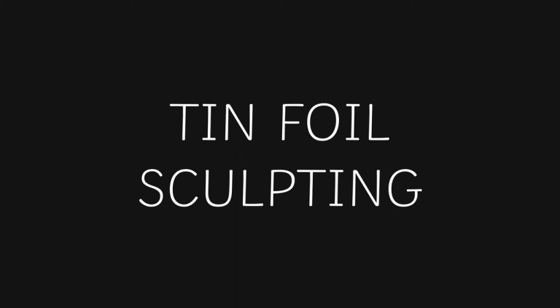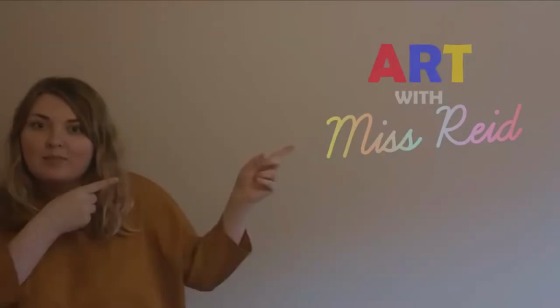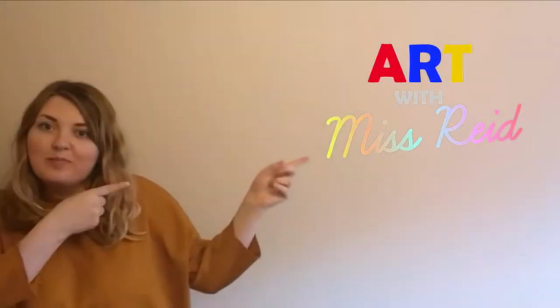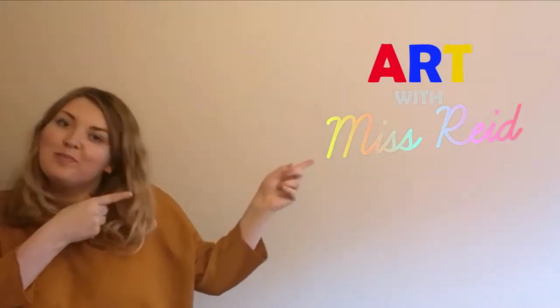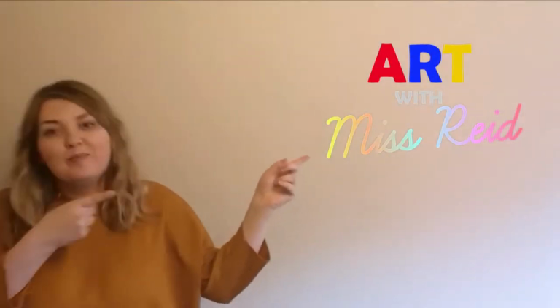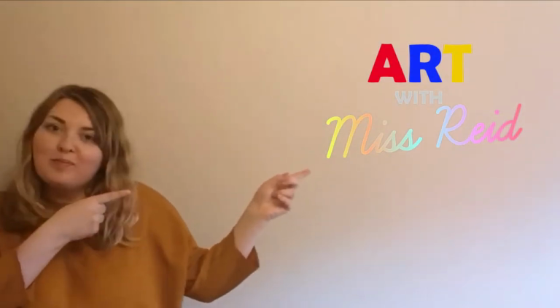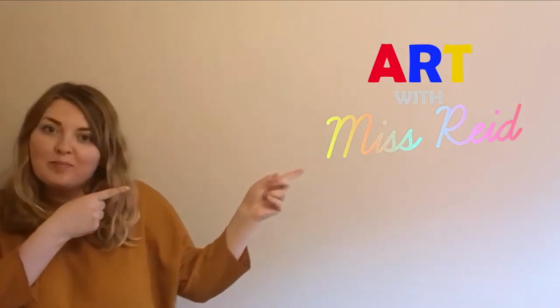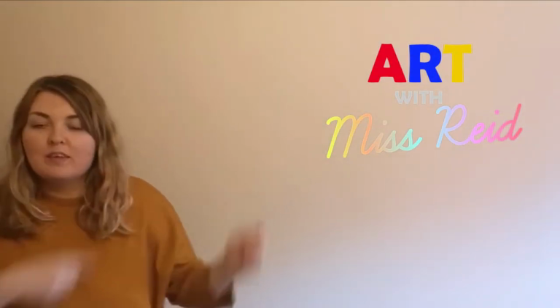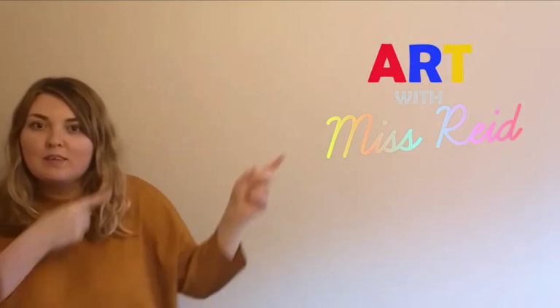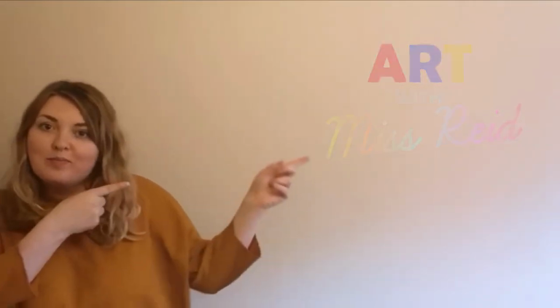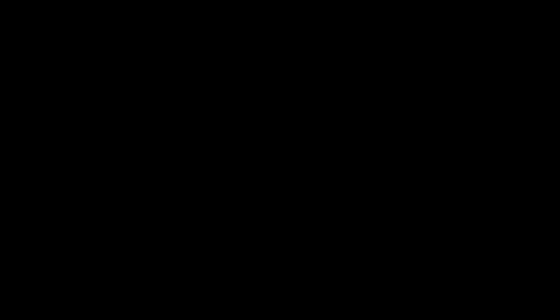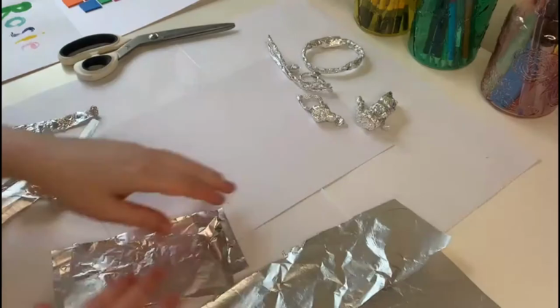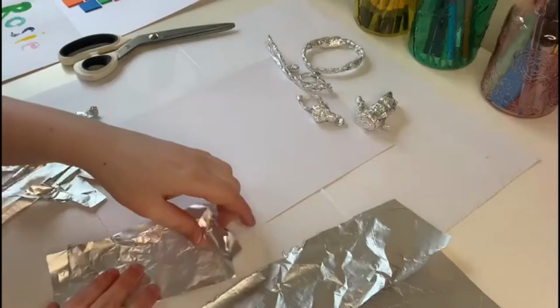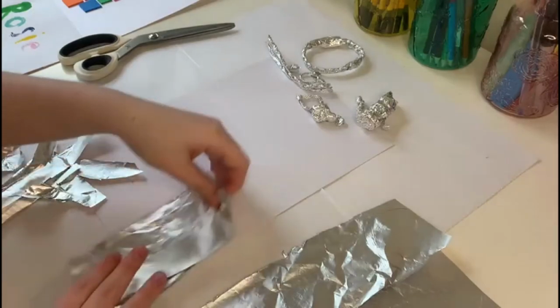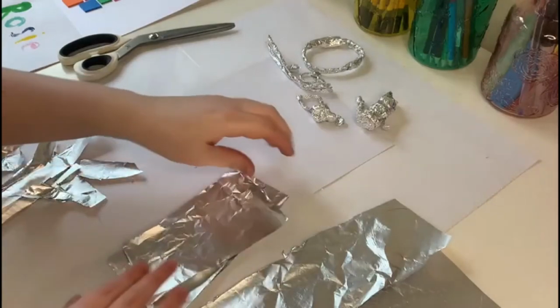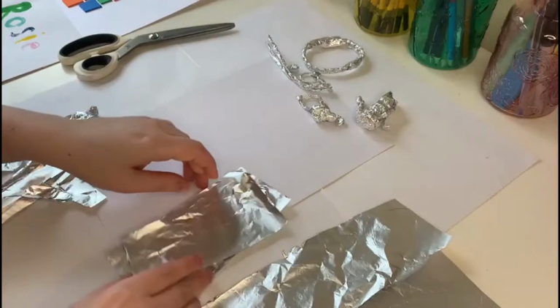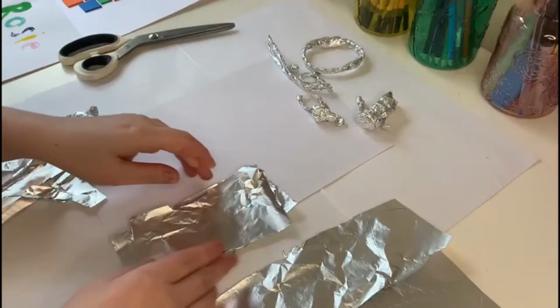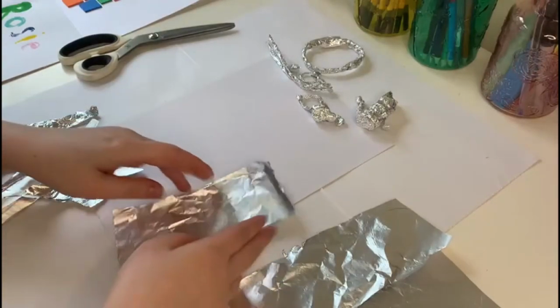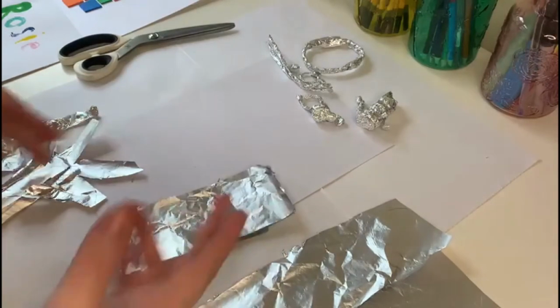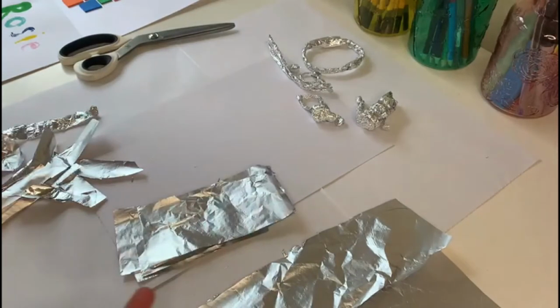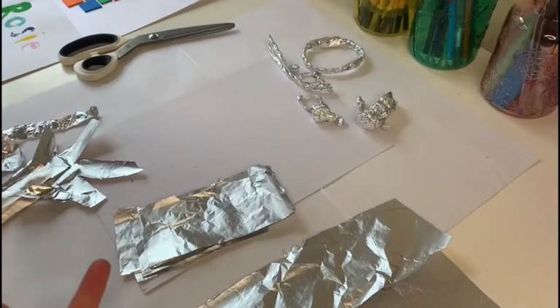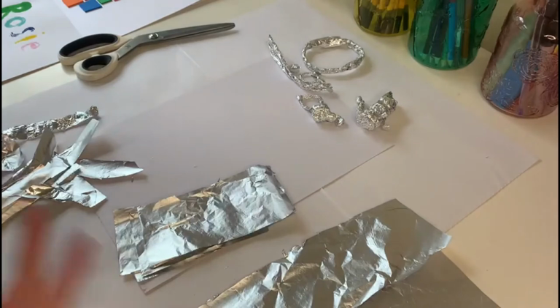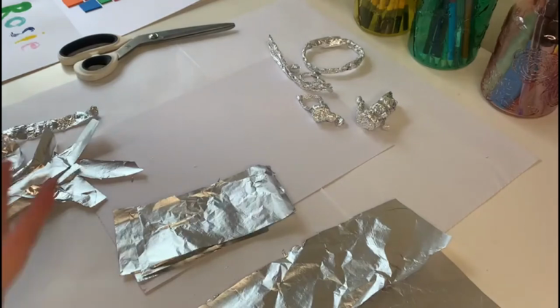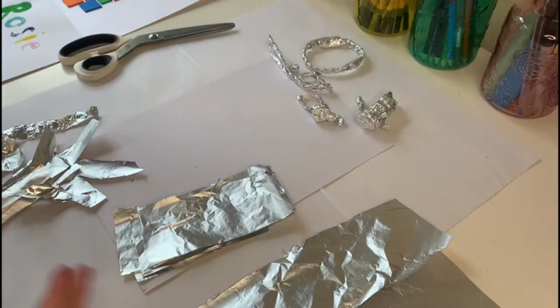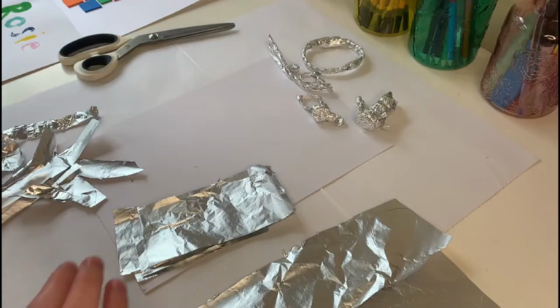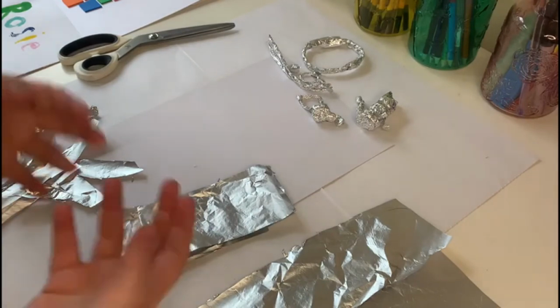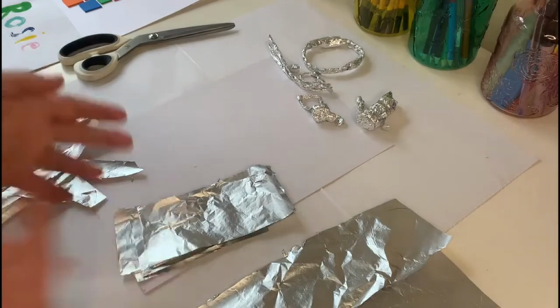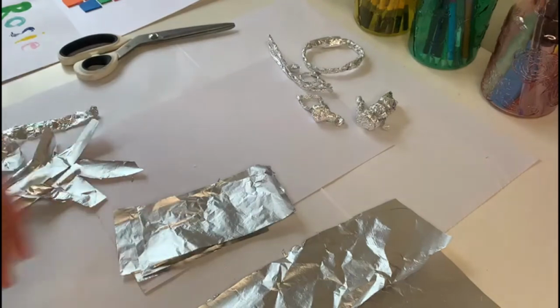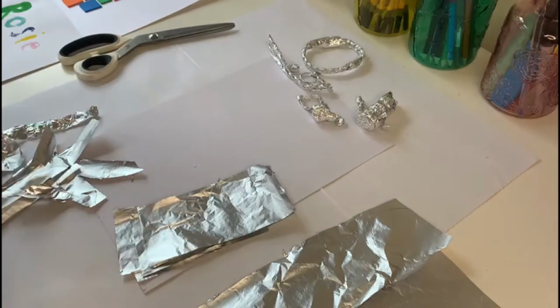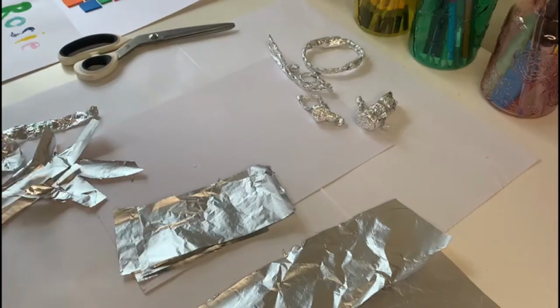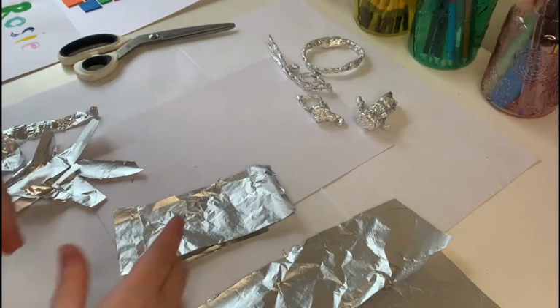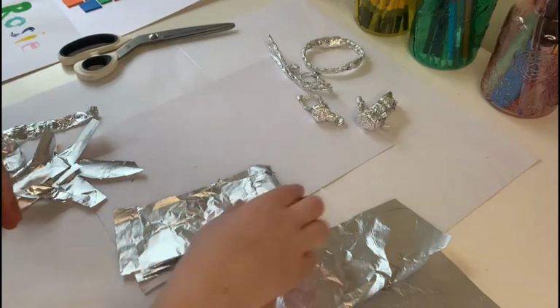Welcome to Art With Me, Miss Reed. Something quite cool to make is a little figure, because then you can use it in your games or whatever.